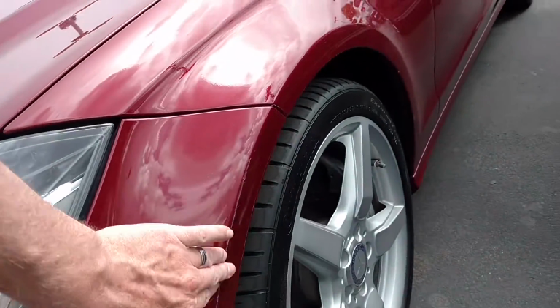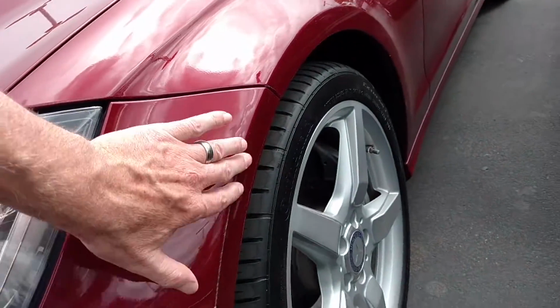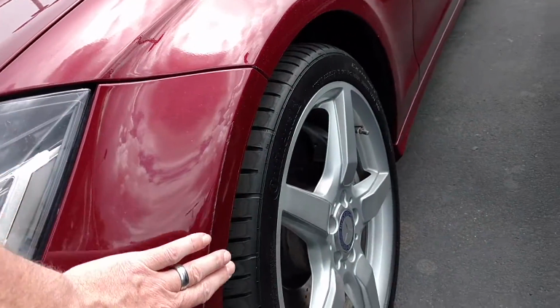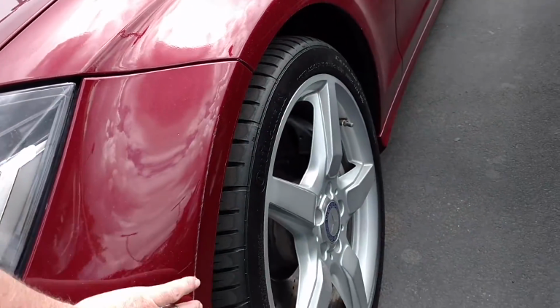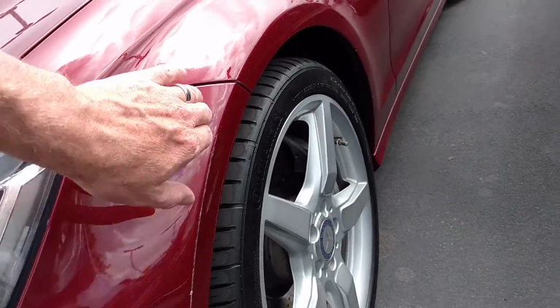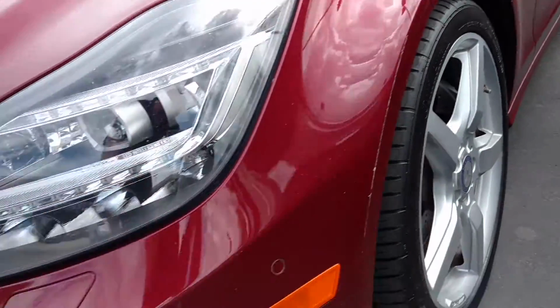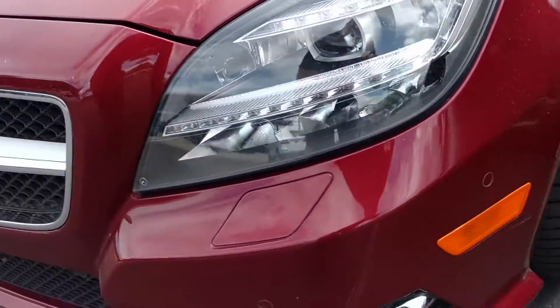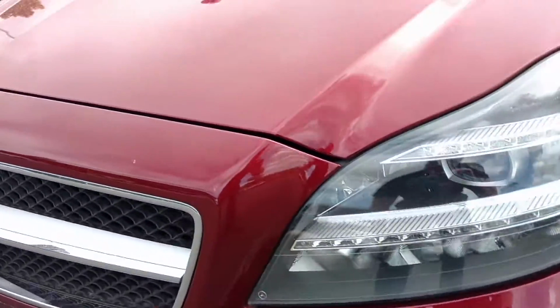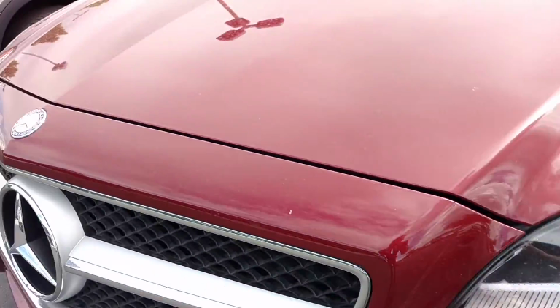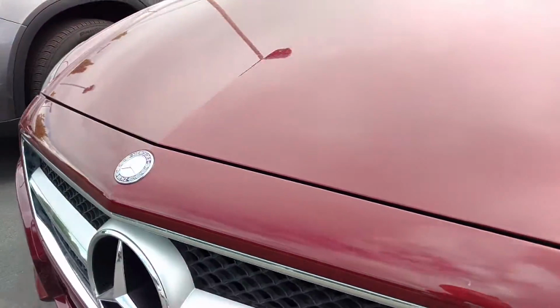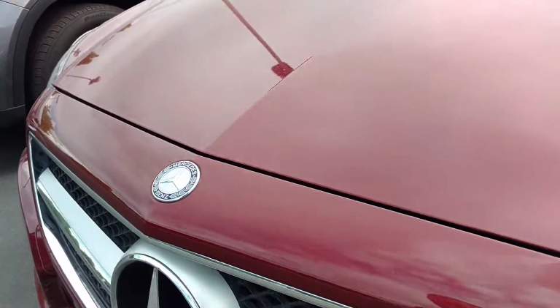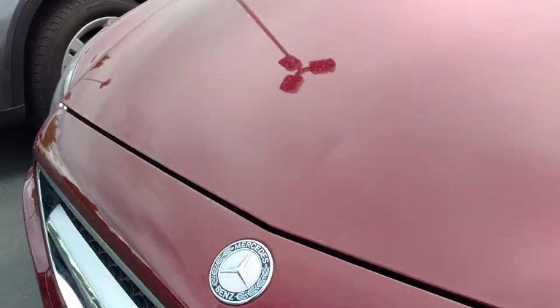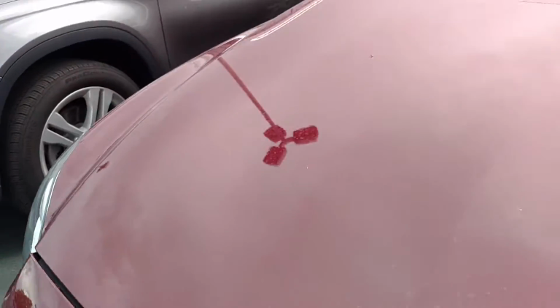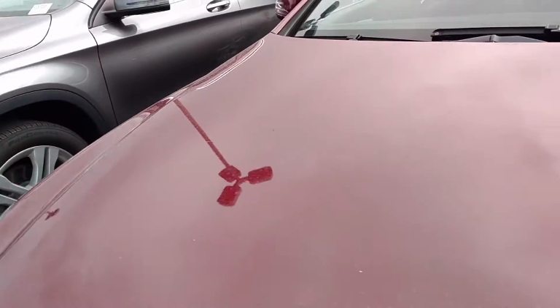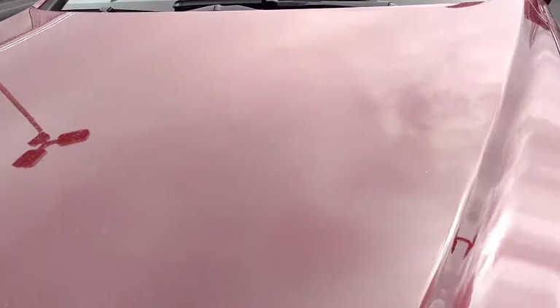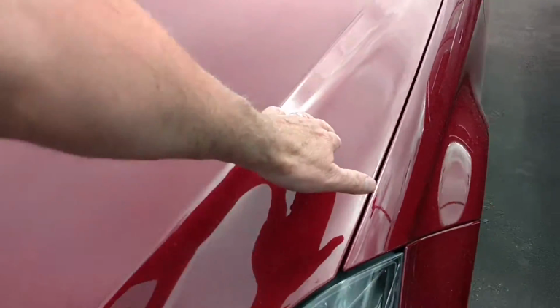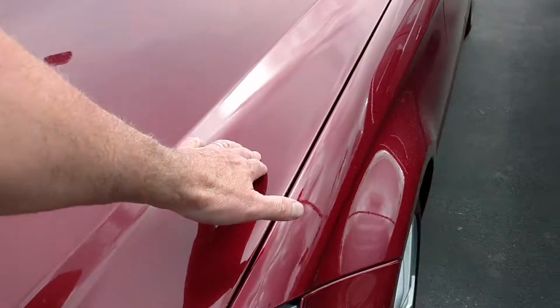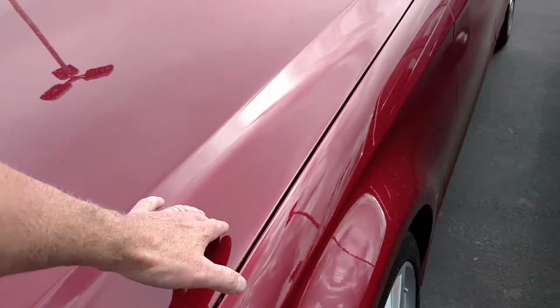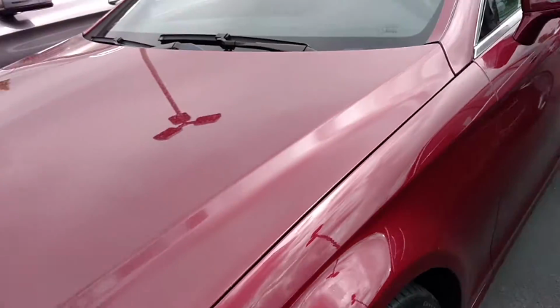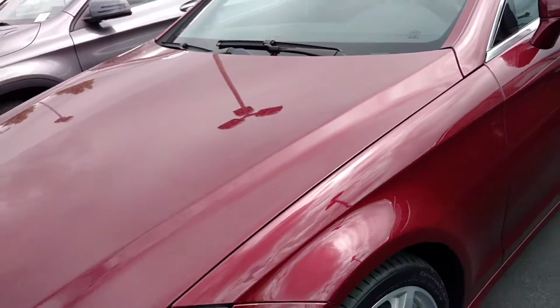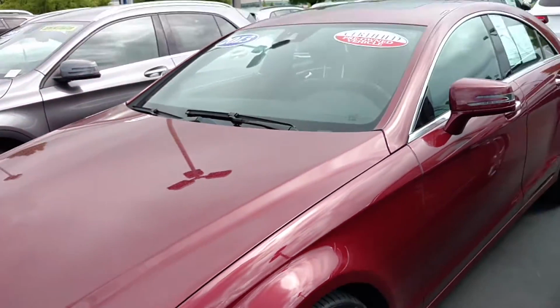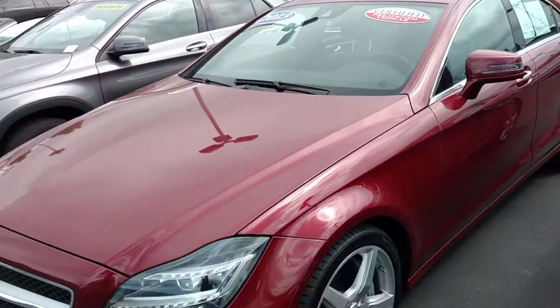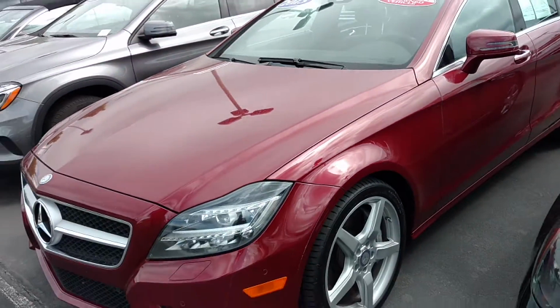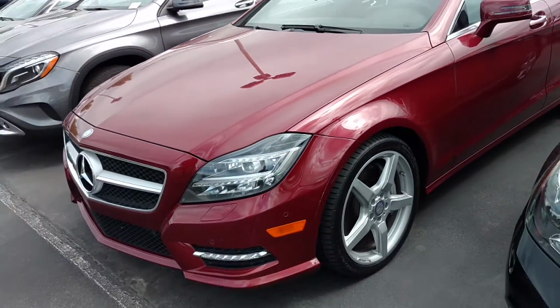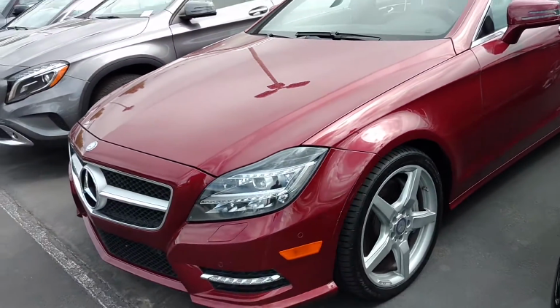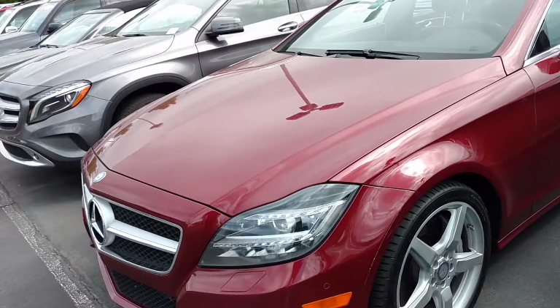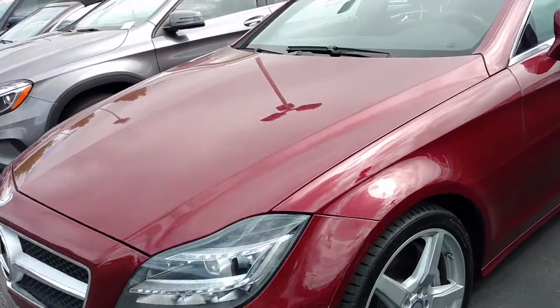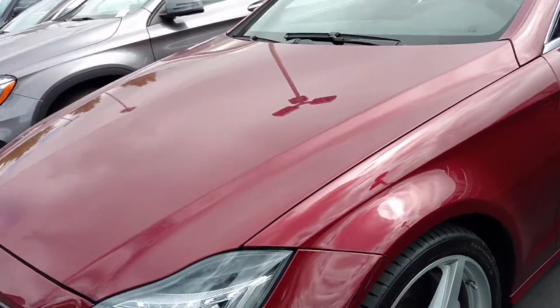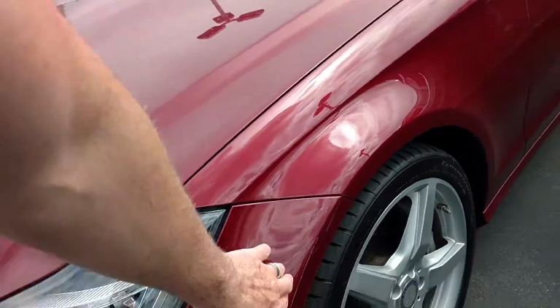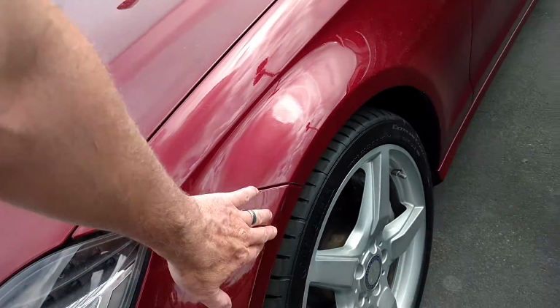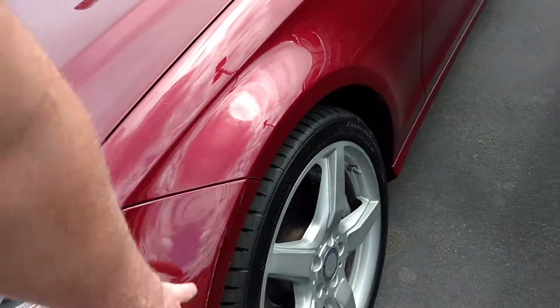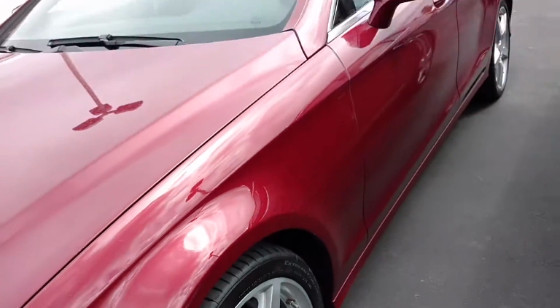There are a couple of little scuffs and a few little rock chips throughout. It does have a clear bra on there, so we're seeing some scuffing, but it is on the clear bra.